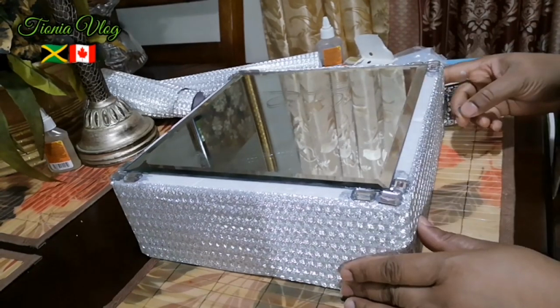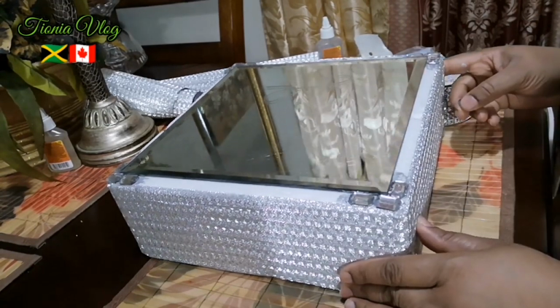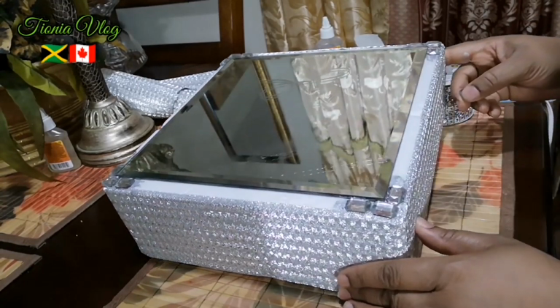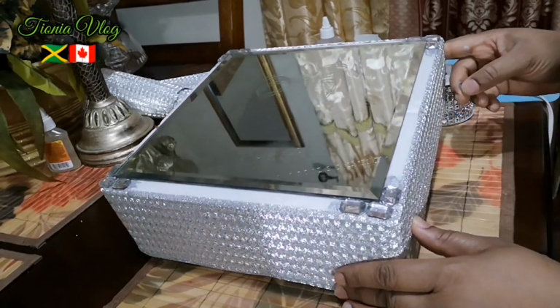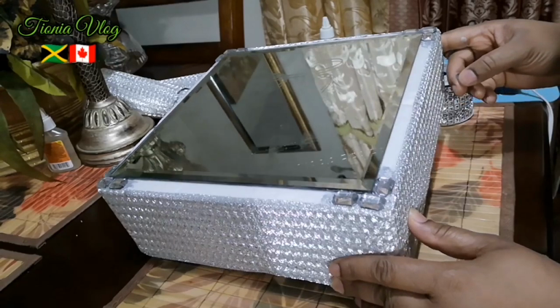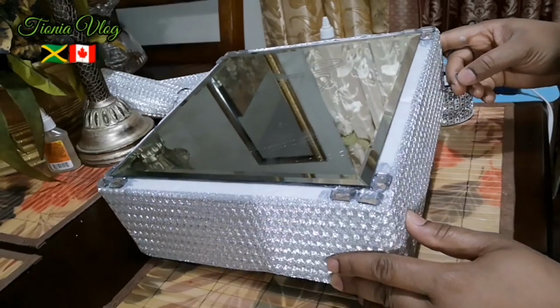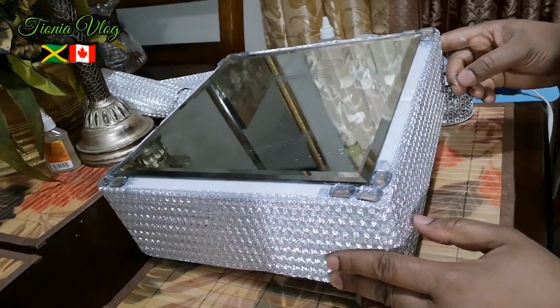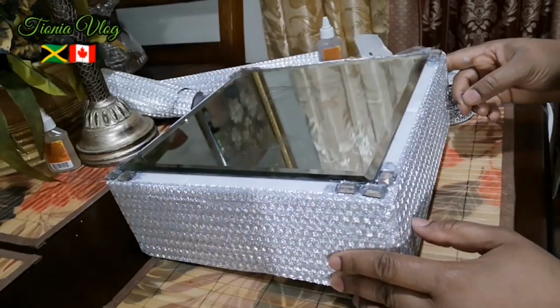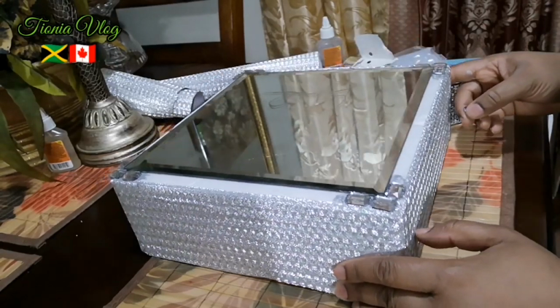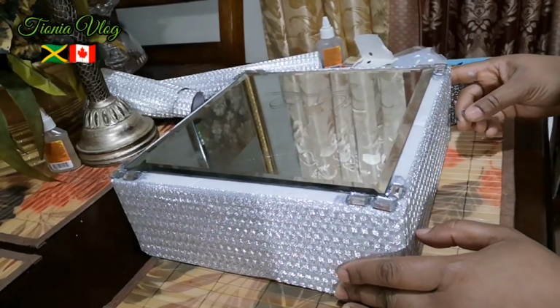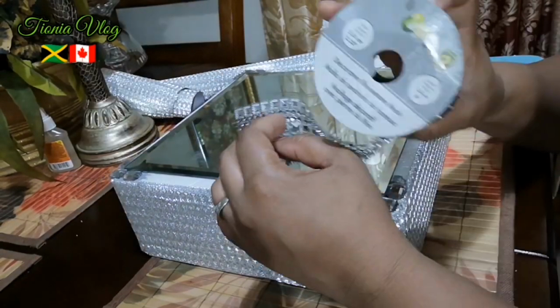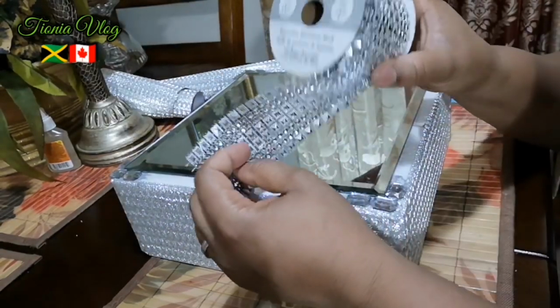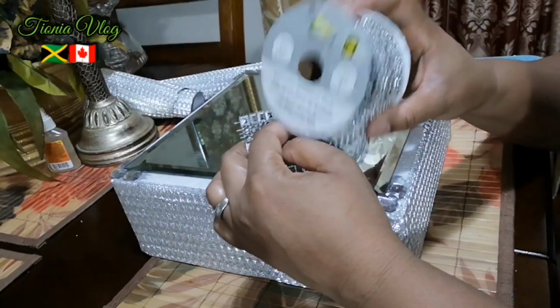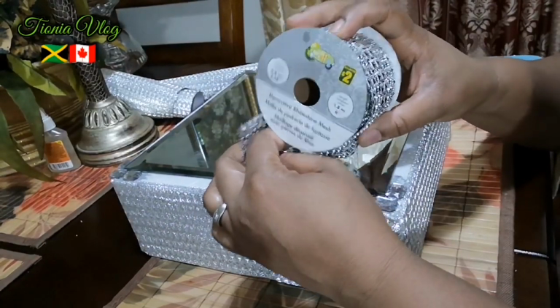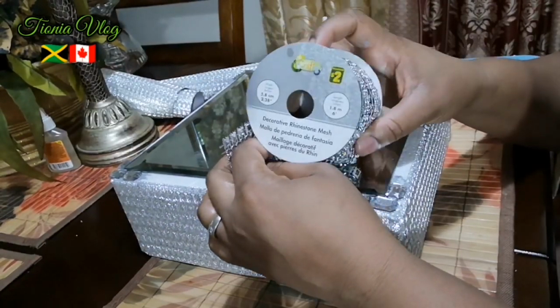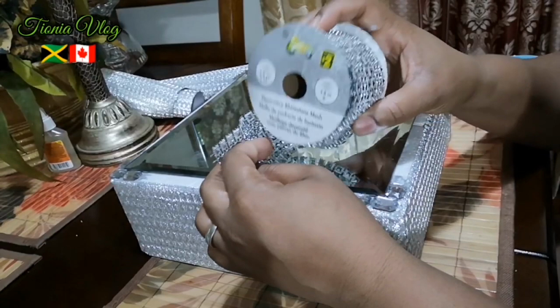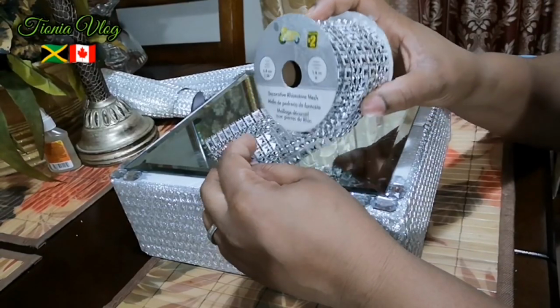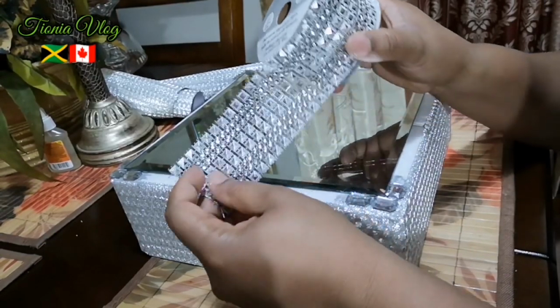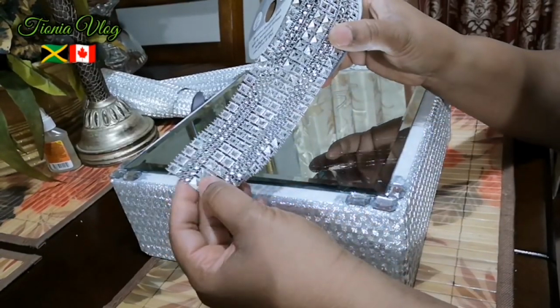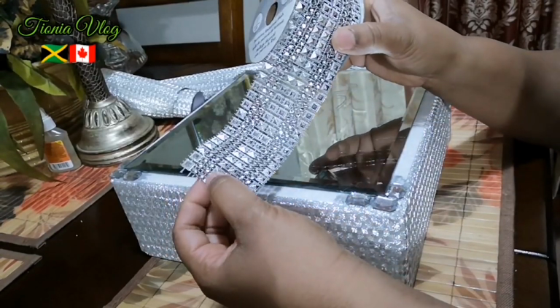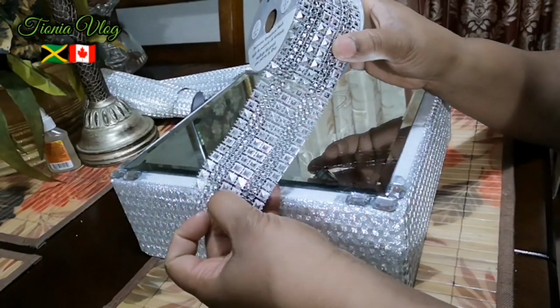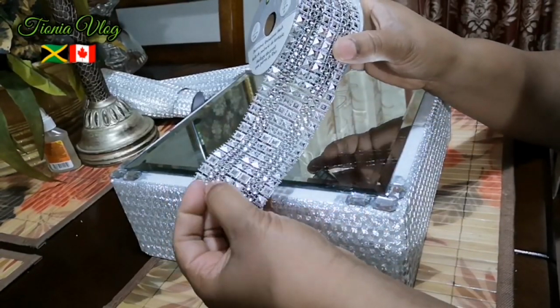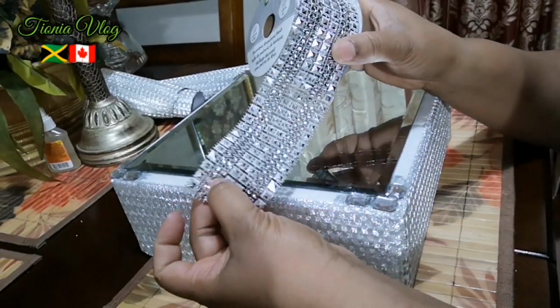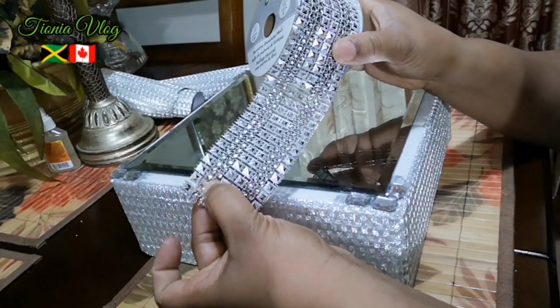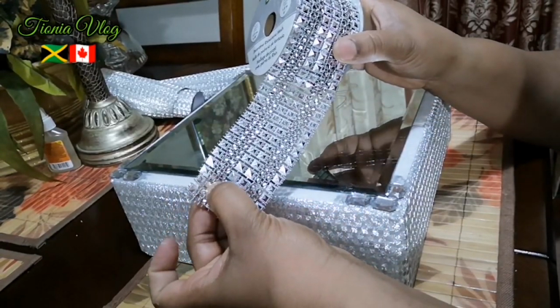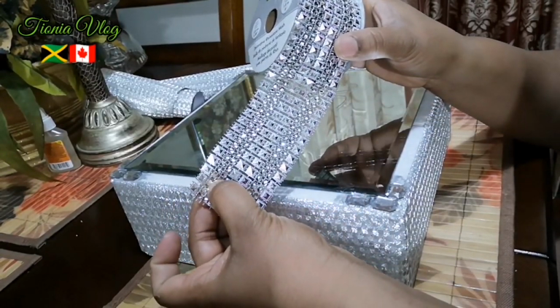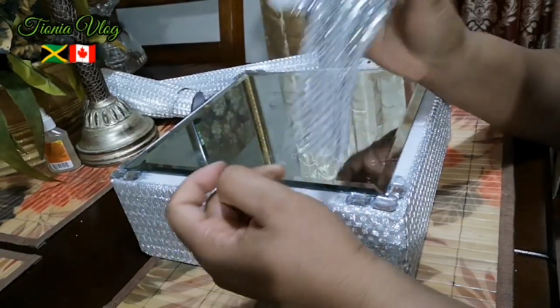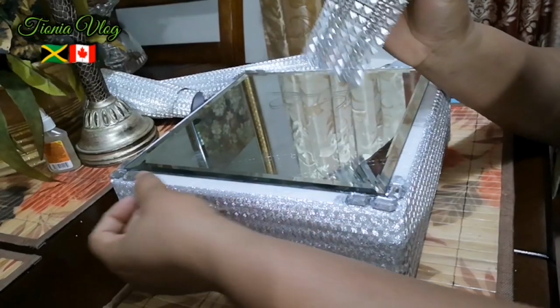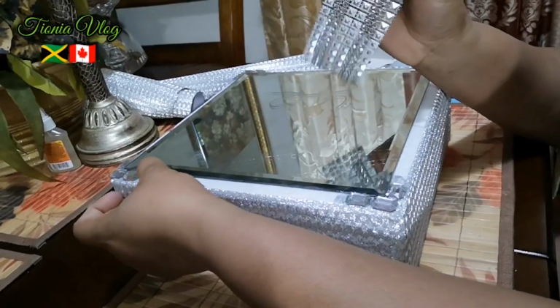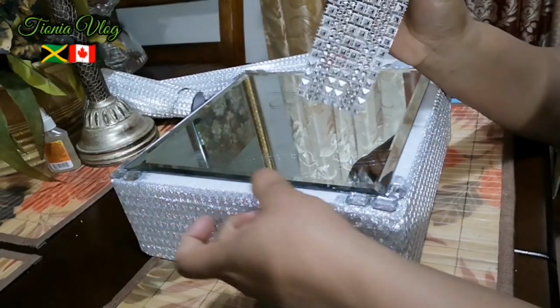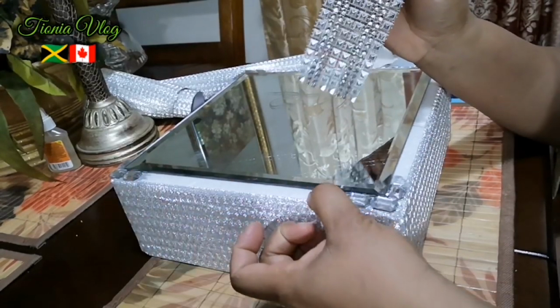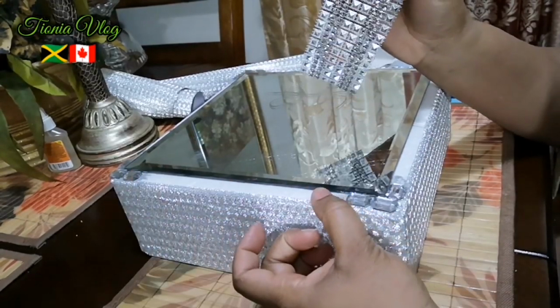Just like that guys, just in the corners. And now with this decorative mesh, I'm going to grab two rows and I'm going to add it alongside here.